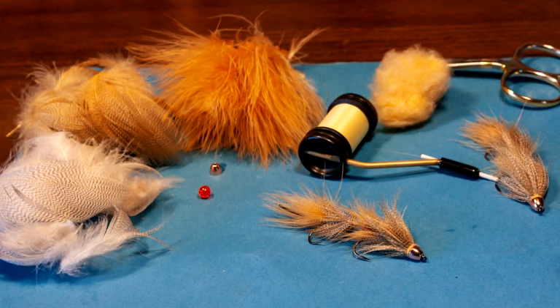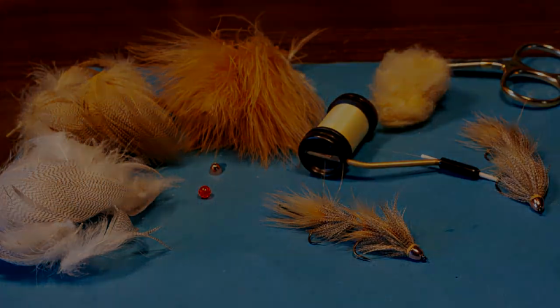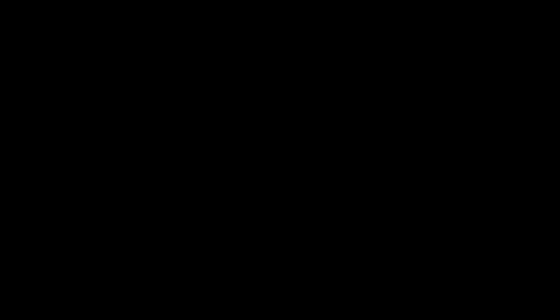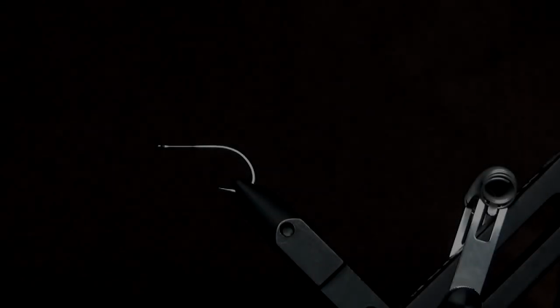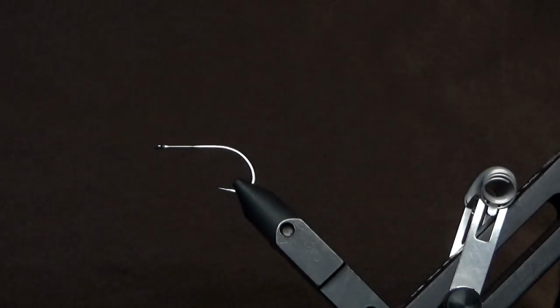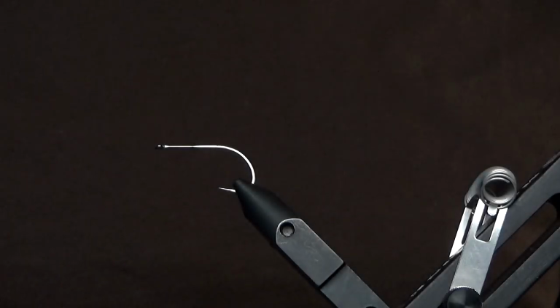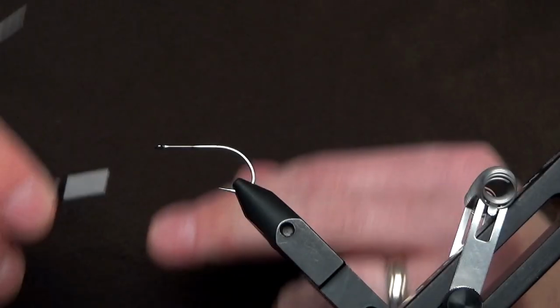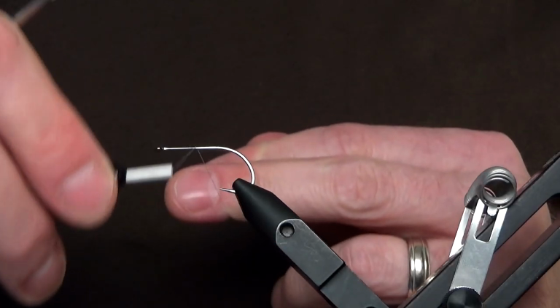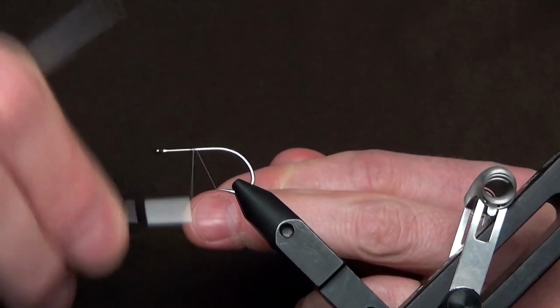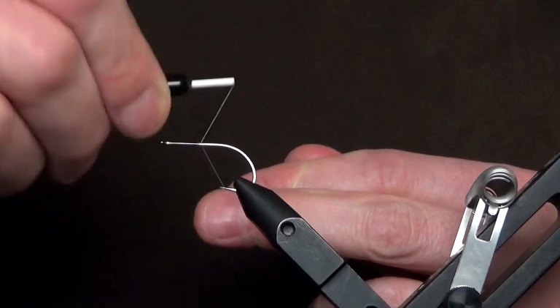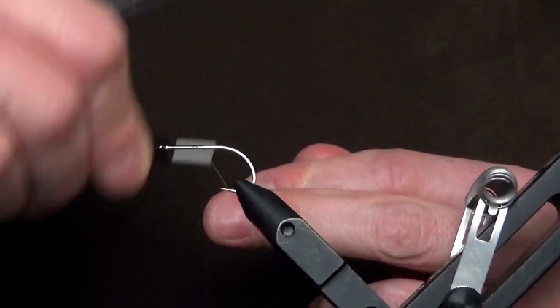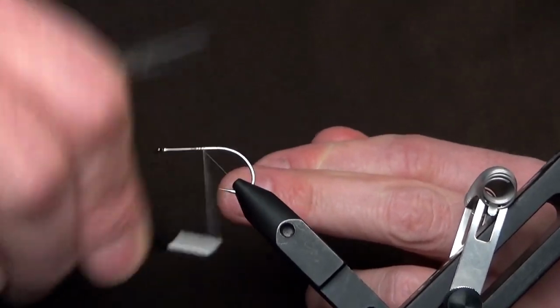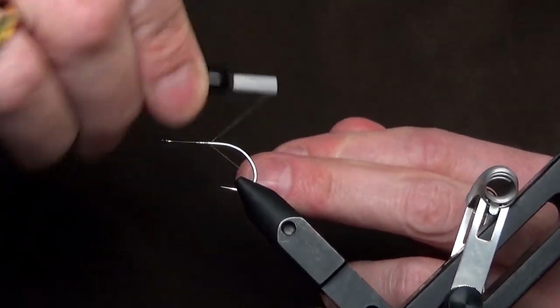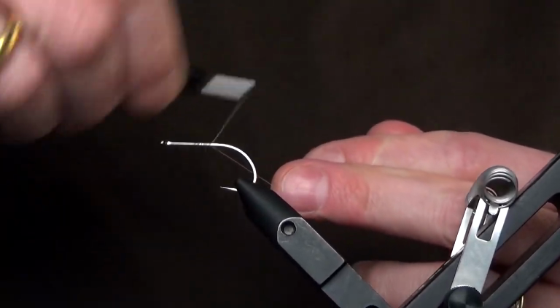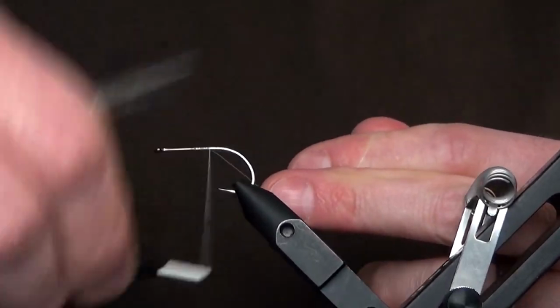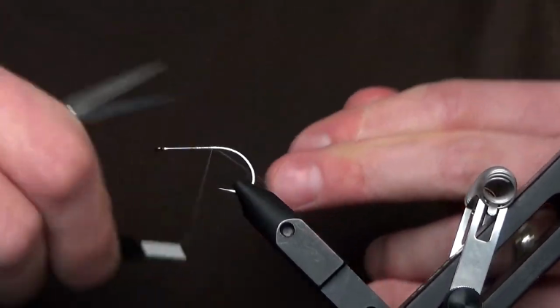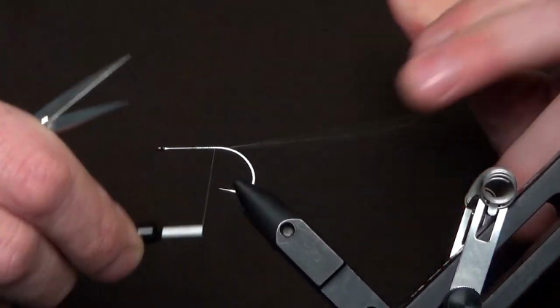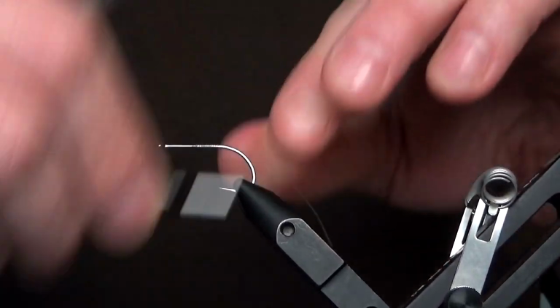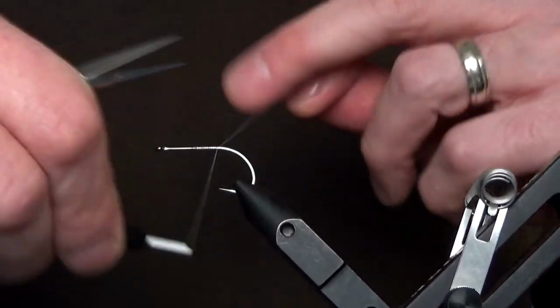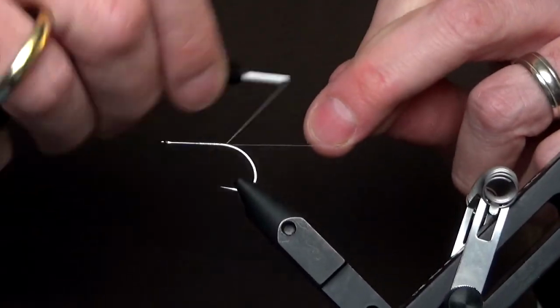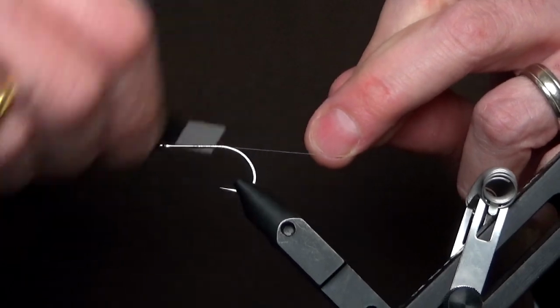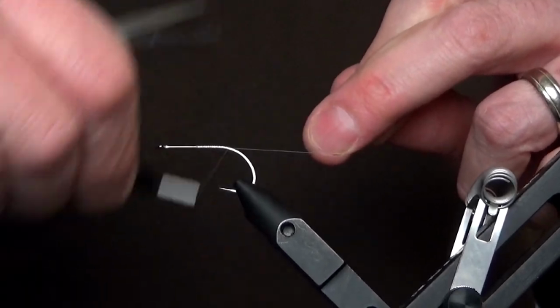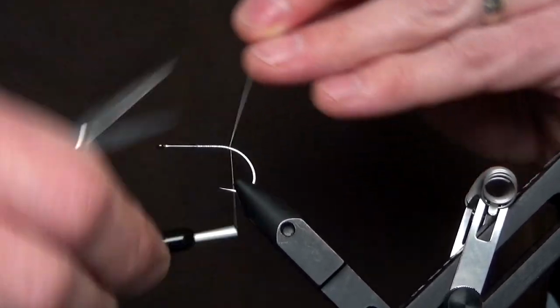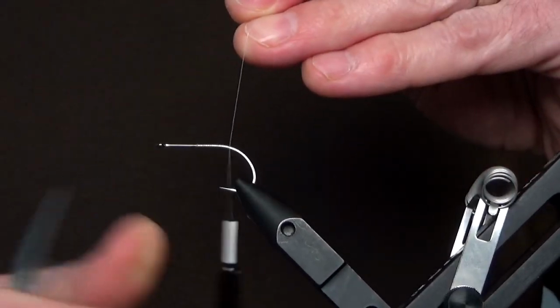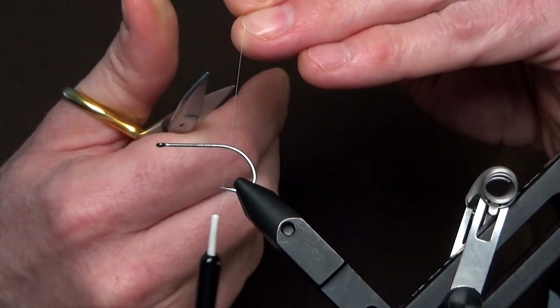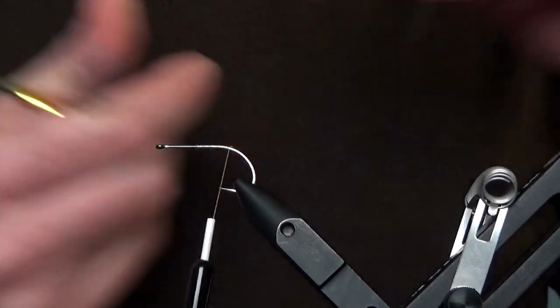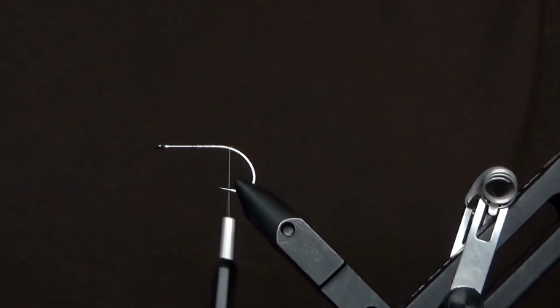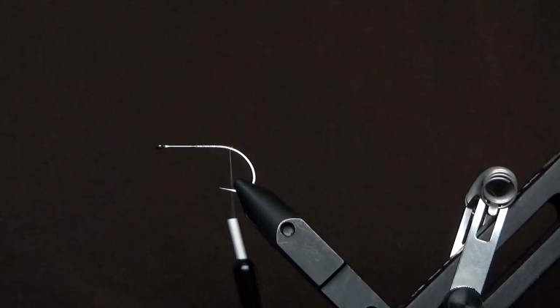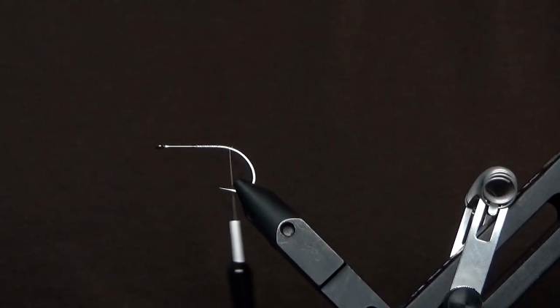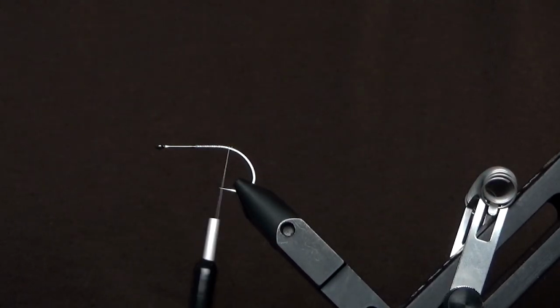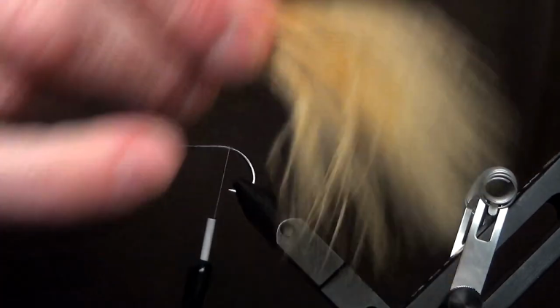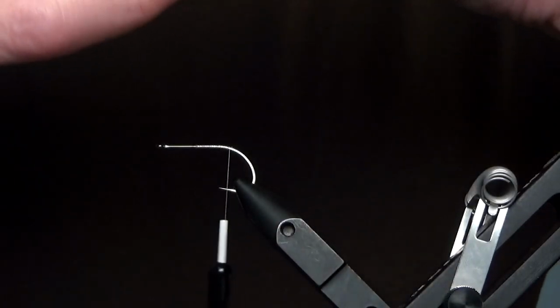This is the Full Pints Tramer. This articulated fly is going to be about 3½ inches when it's all done, and it's a good one. This is a B10S, number 4 on the back, and number 2 up front.